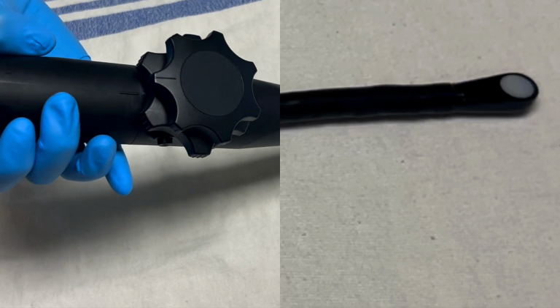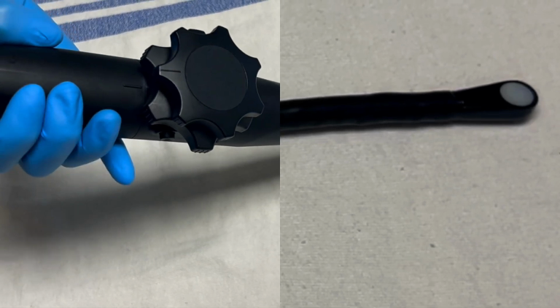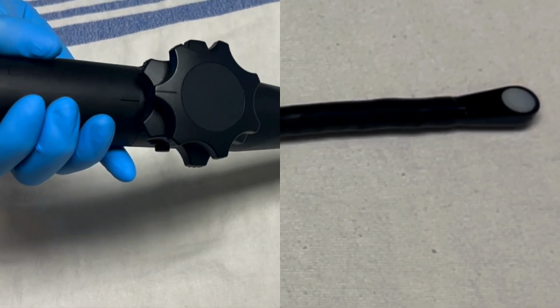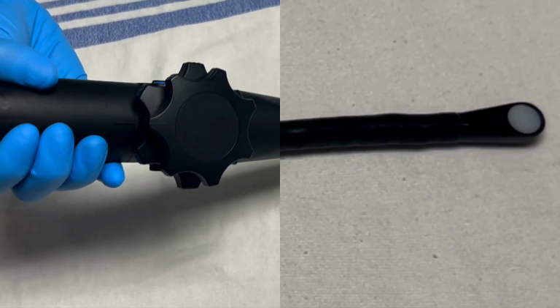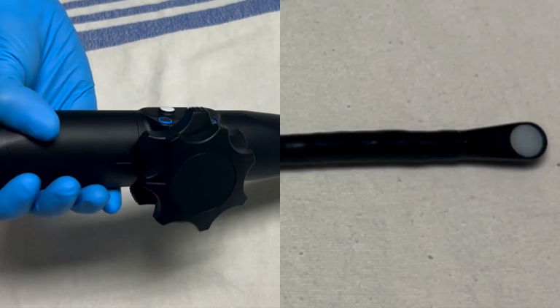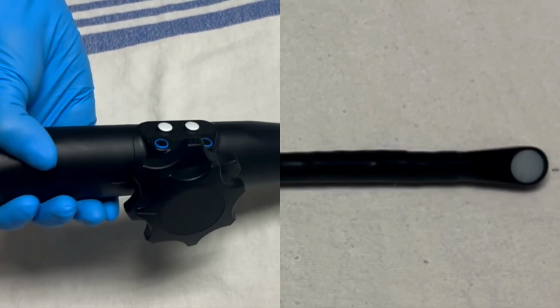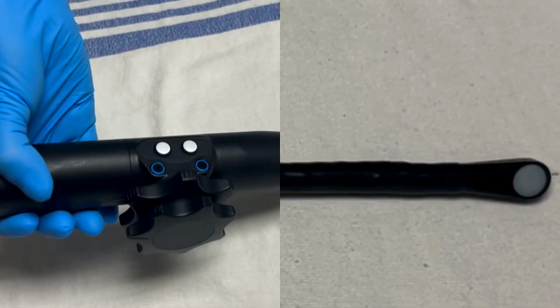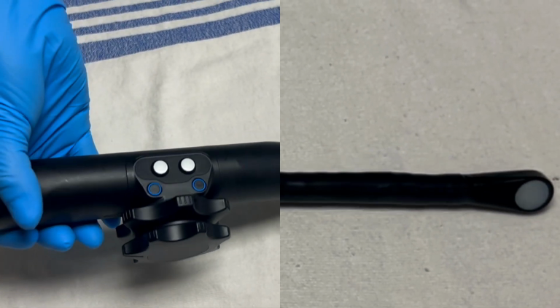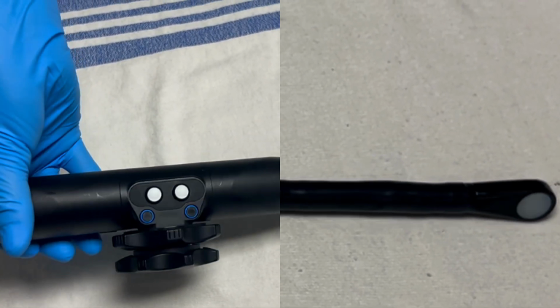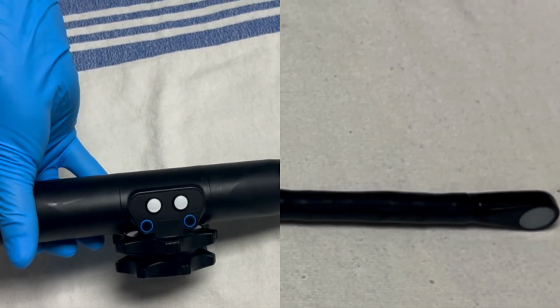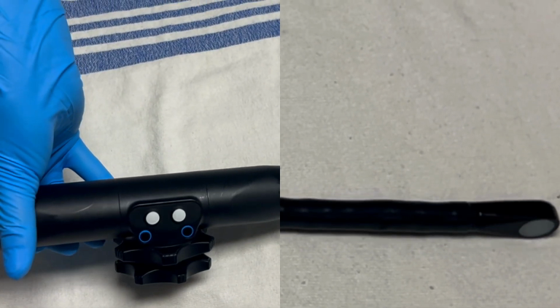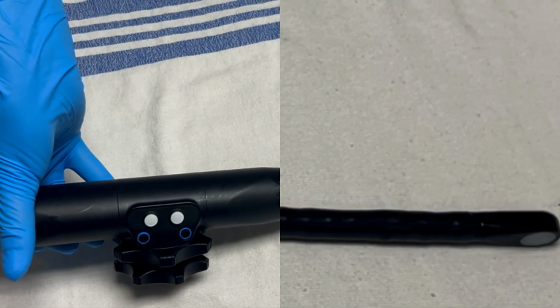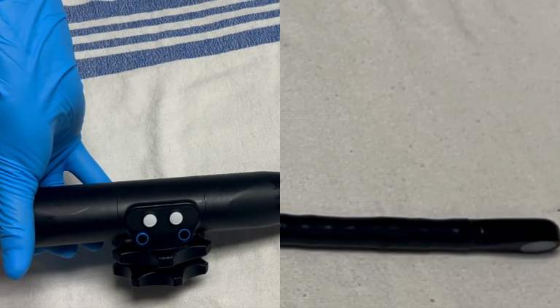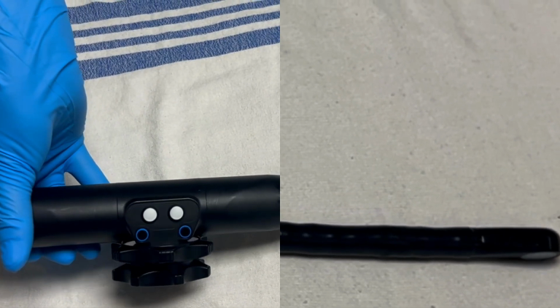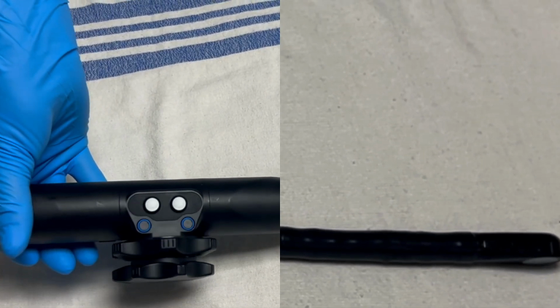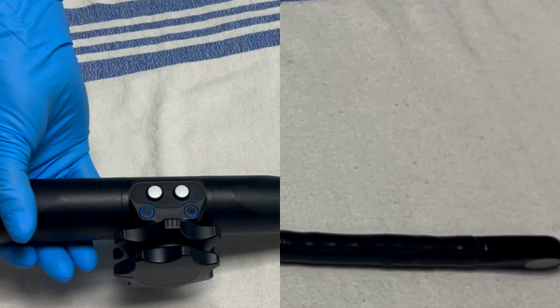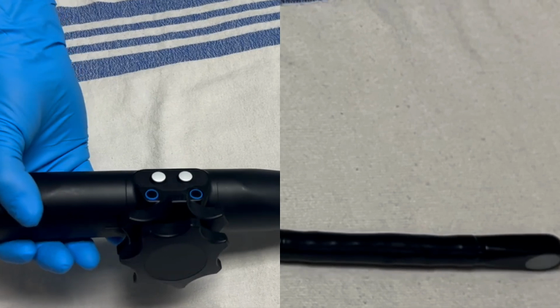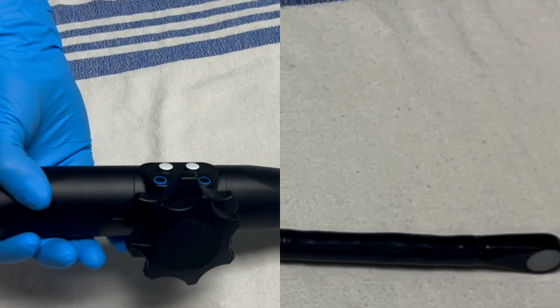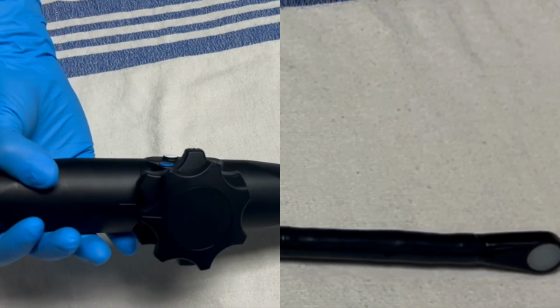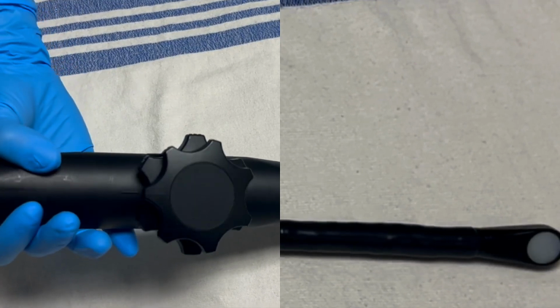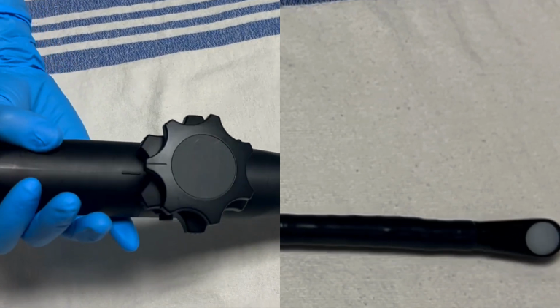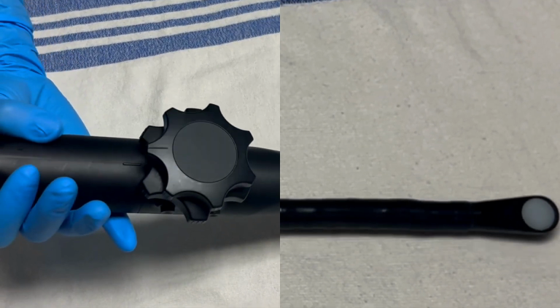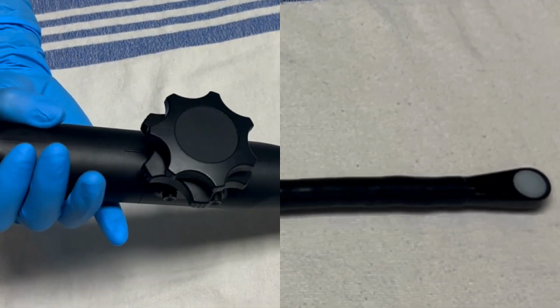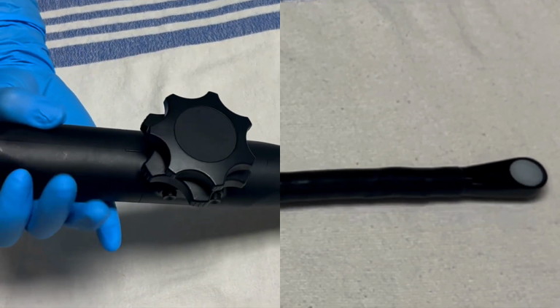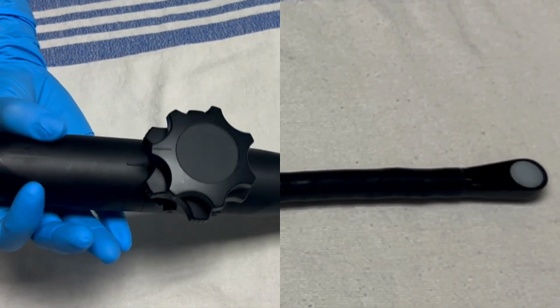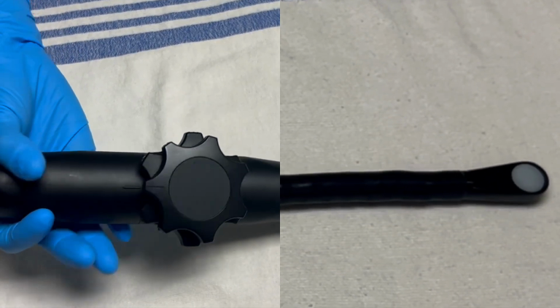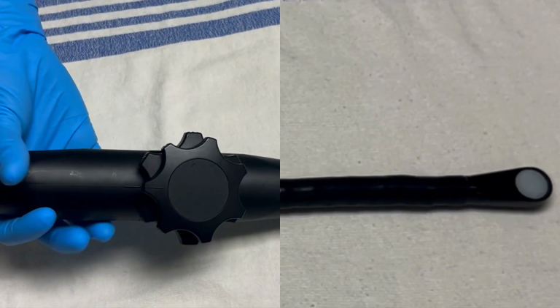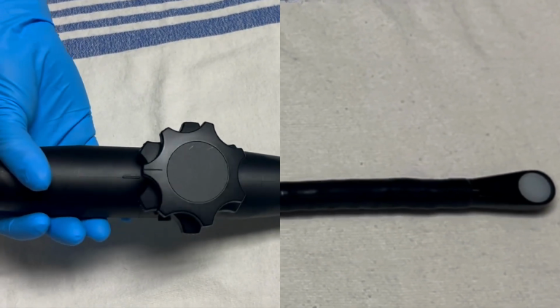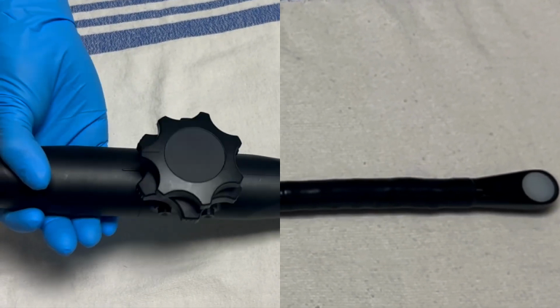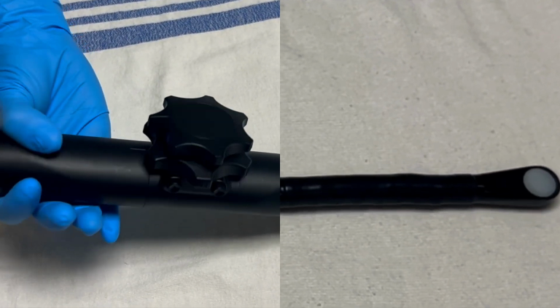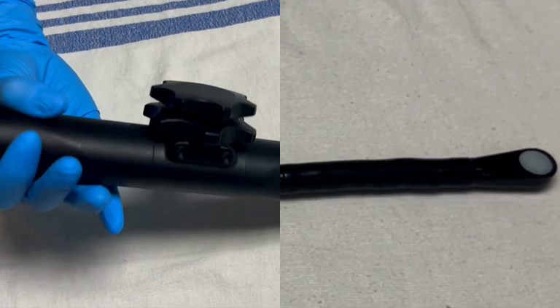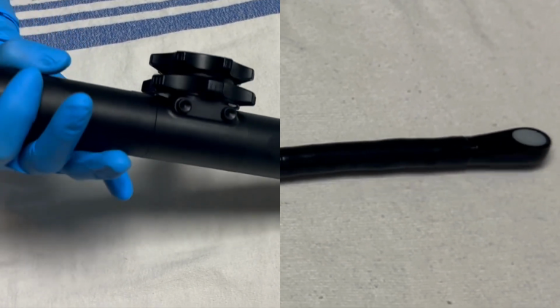The next movement is rotational. Because the control handle is contiguous with the head of the probe, moving your wrist clockwise and anti-clockwise will perform the exact same movement at the head of the probe.